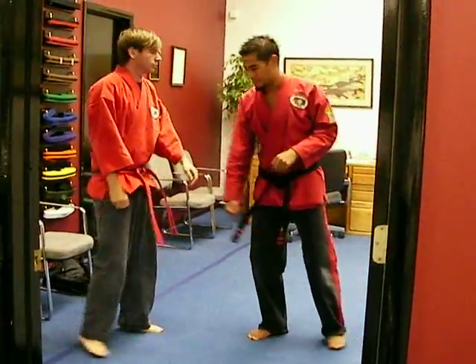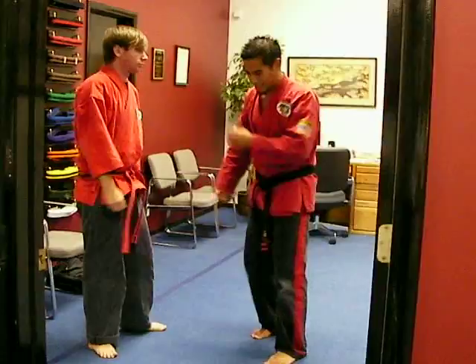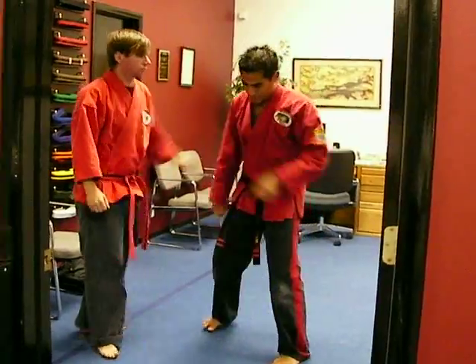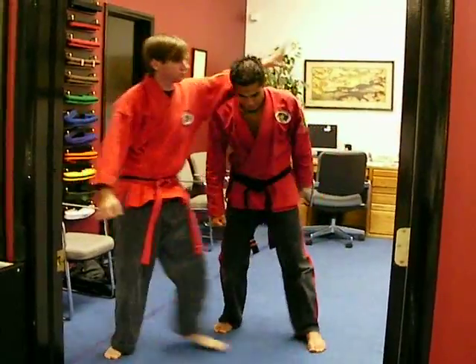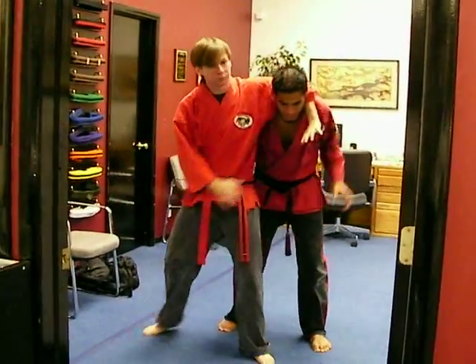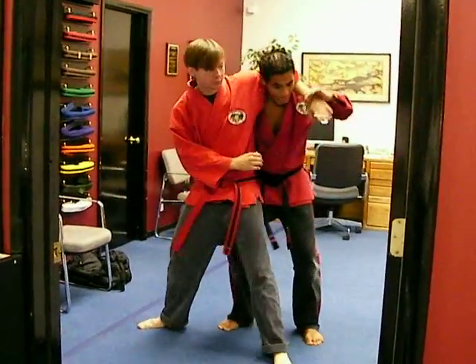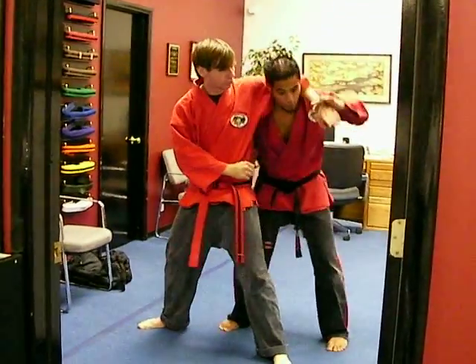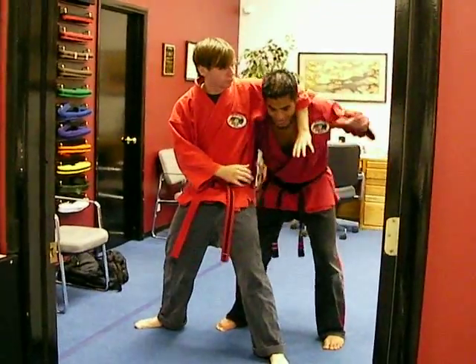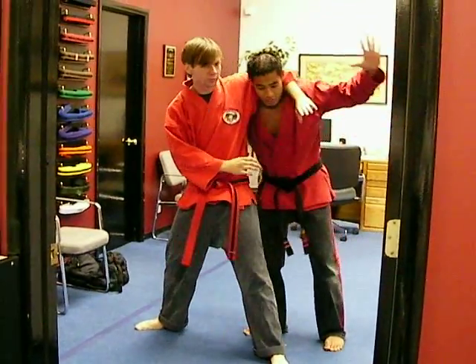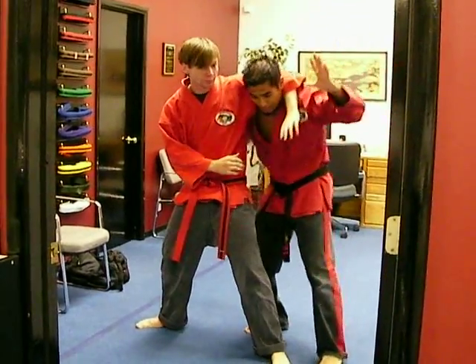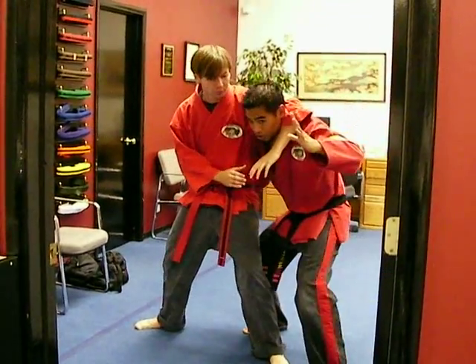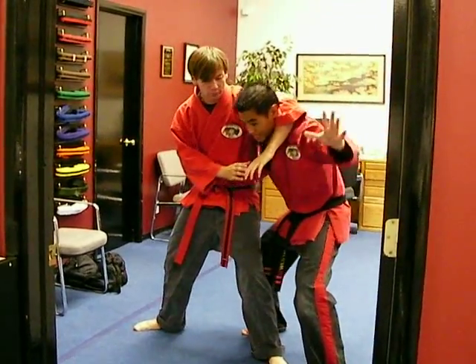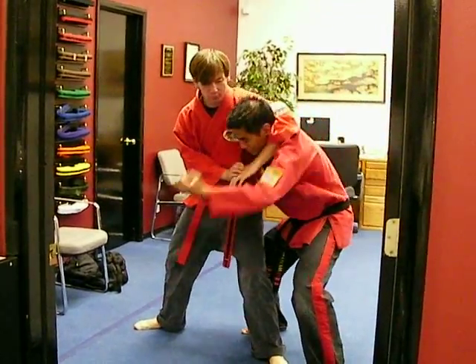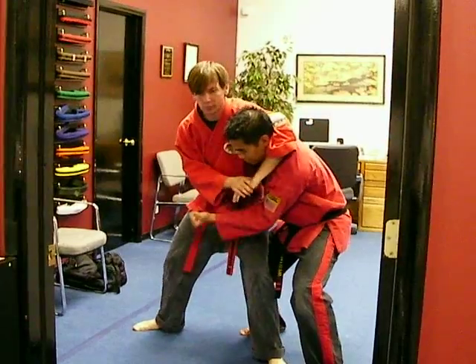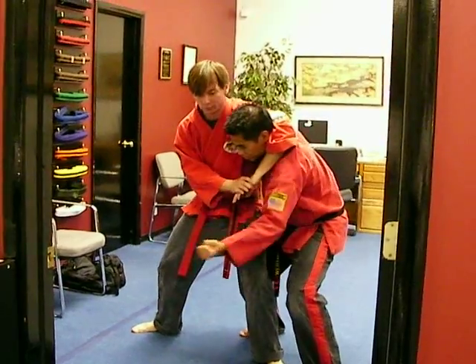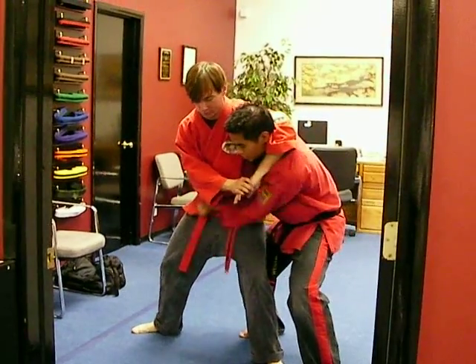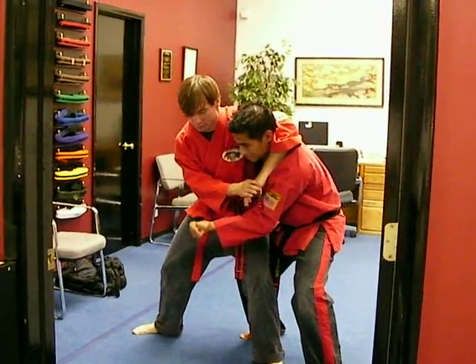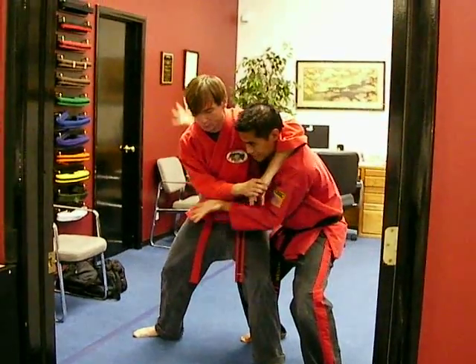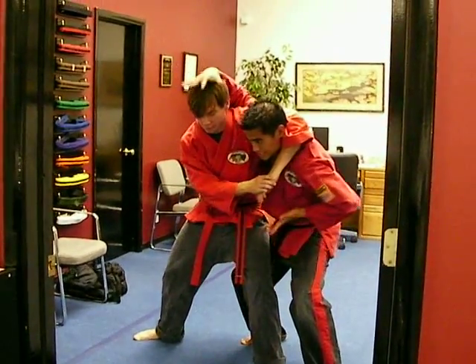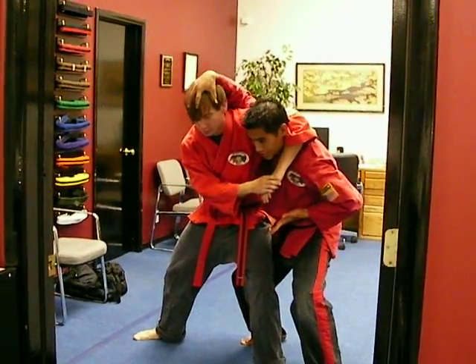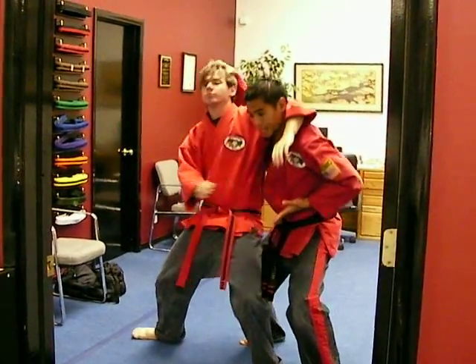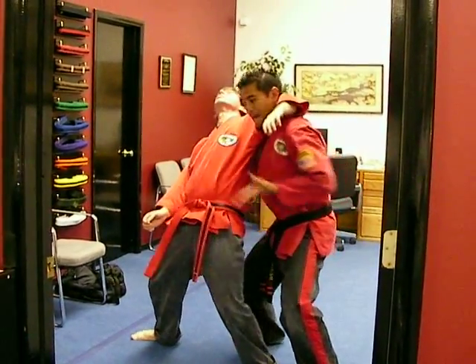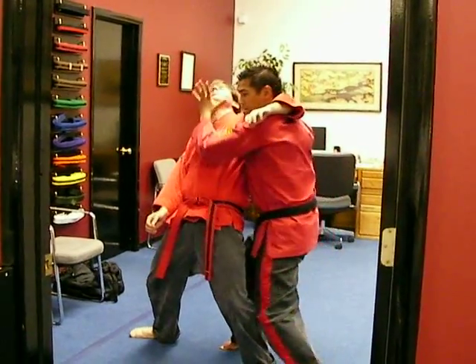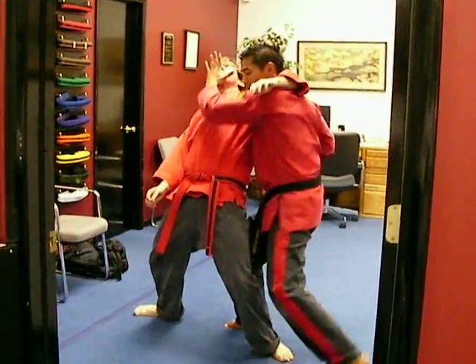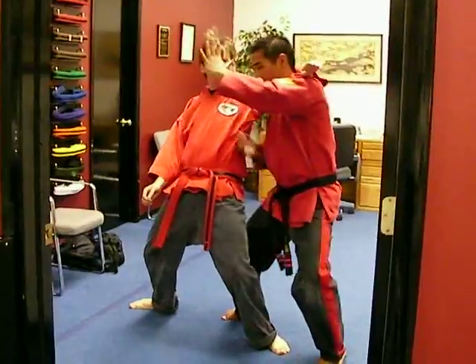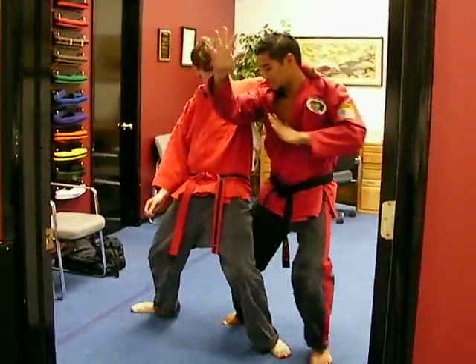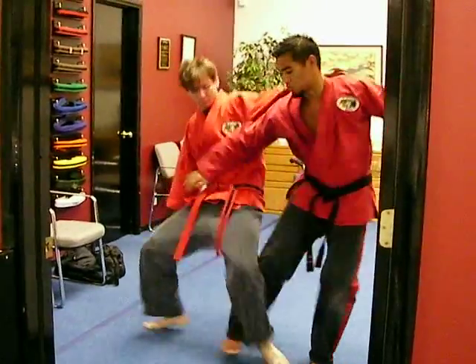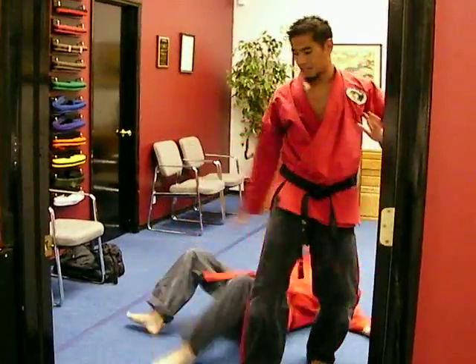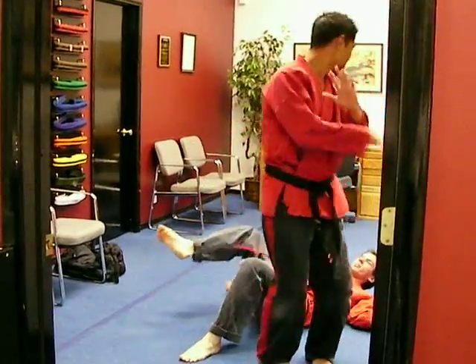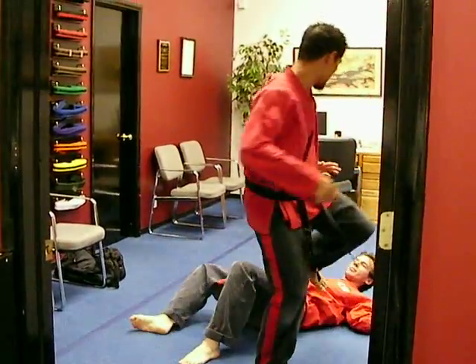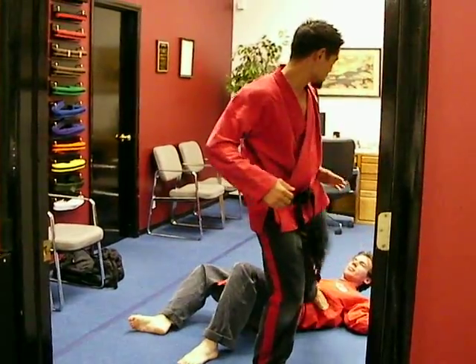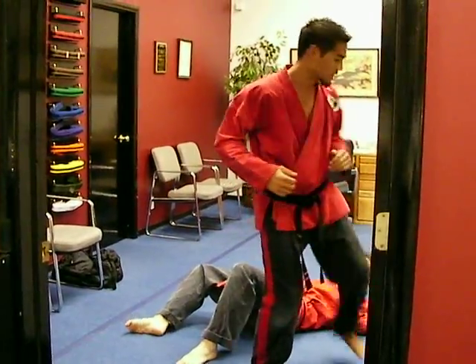Head lock: left hand goes around. As they pull you down, you step into a horse stance — double hammers, one to the groin, one to the kidney. Slide up, pull the head back, heel pump, uppercut, sweep out the leg, spin, stop at the left.